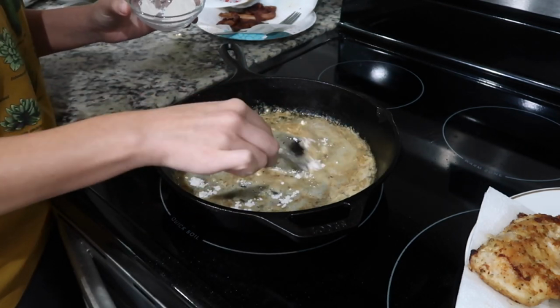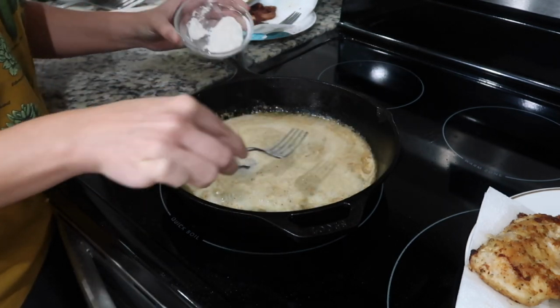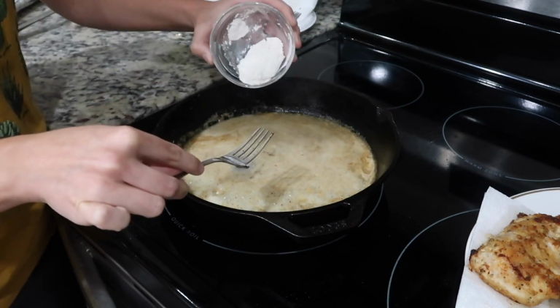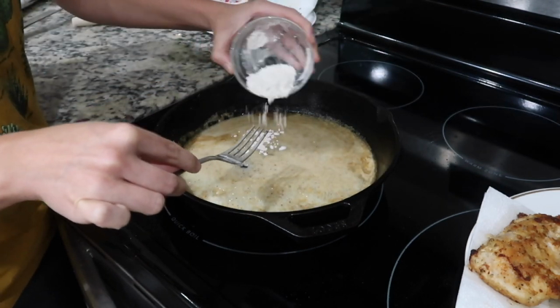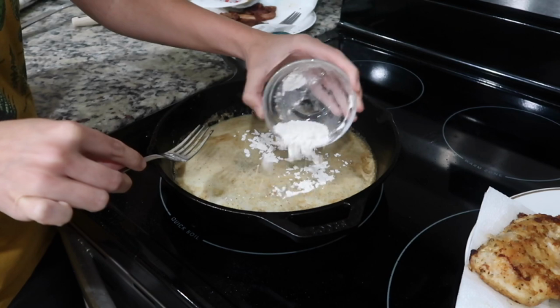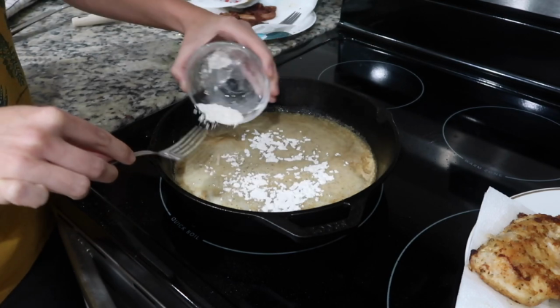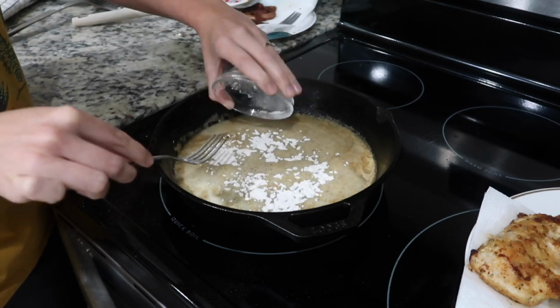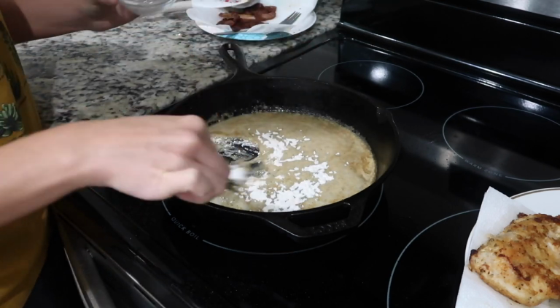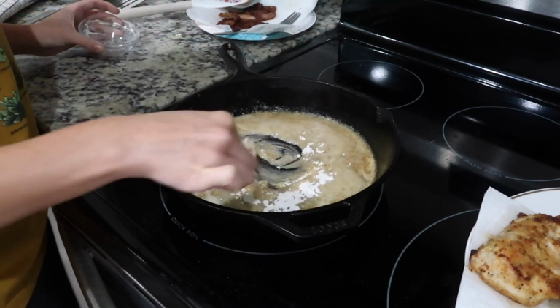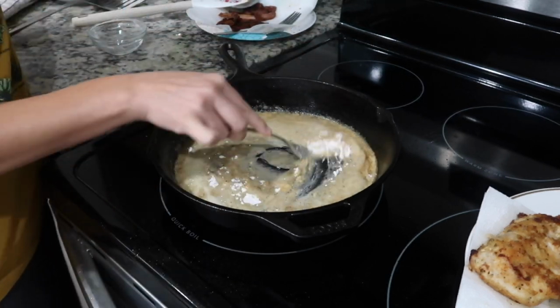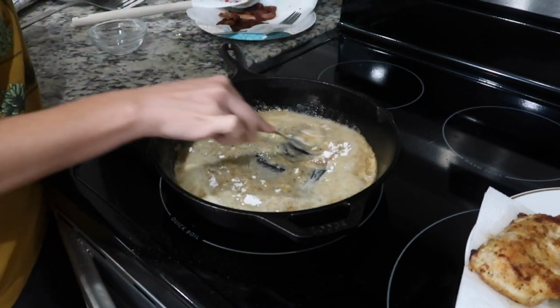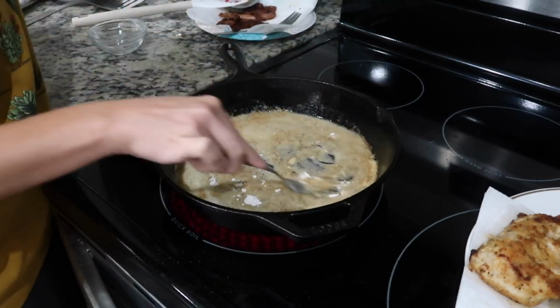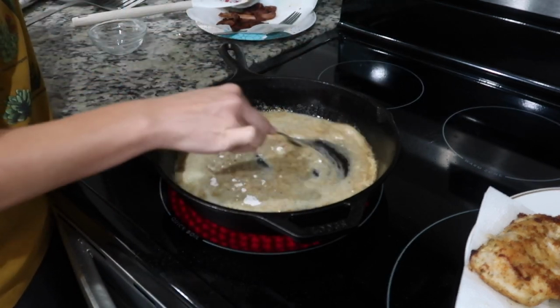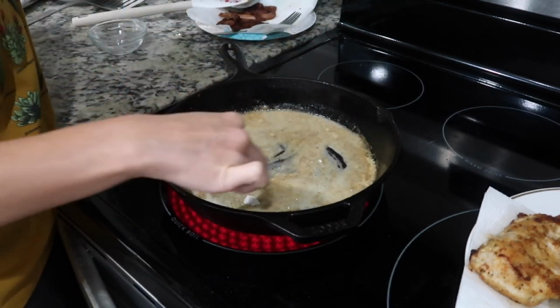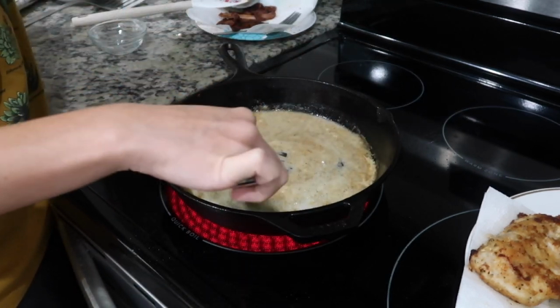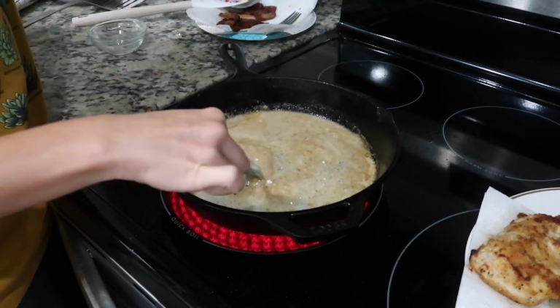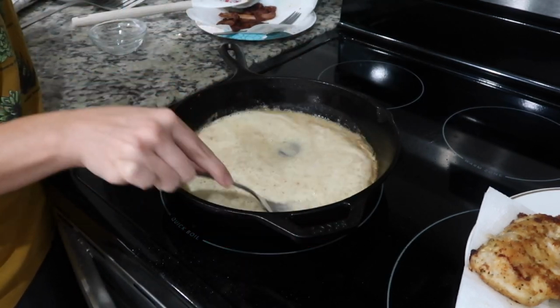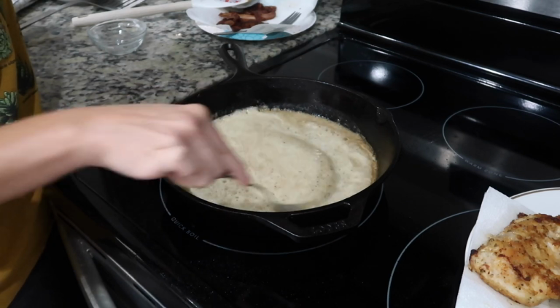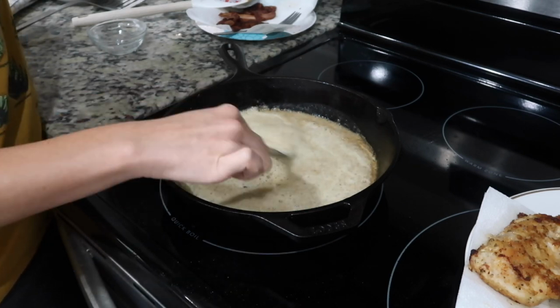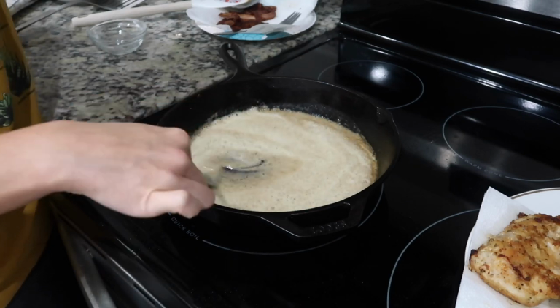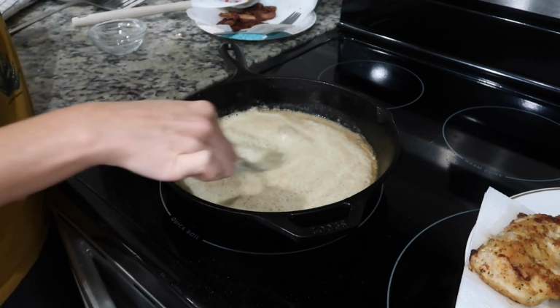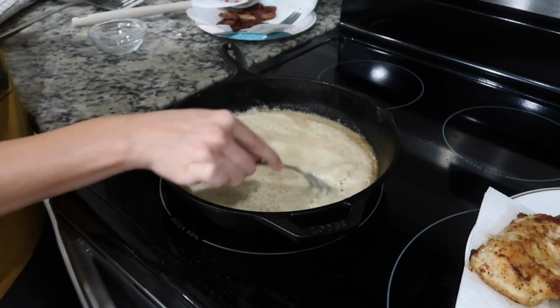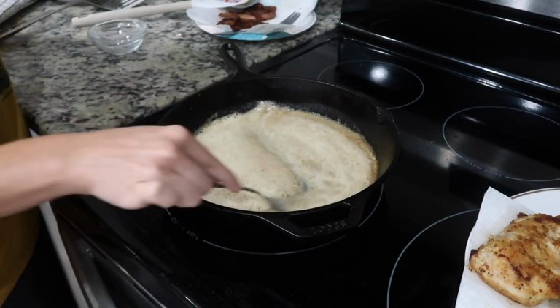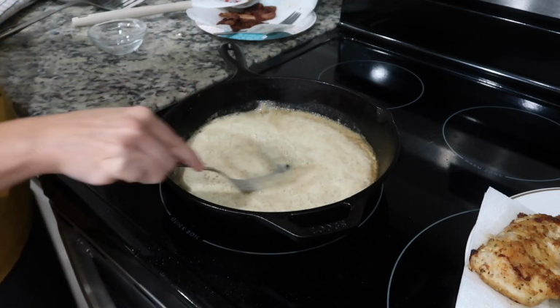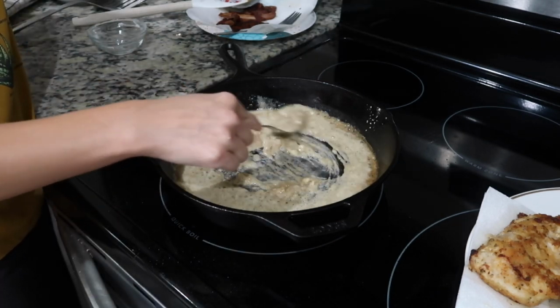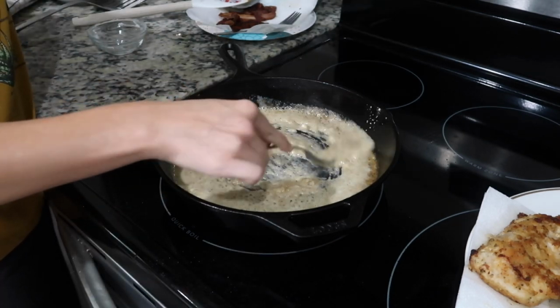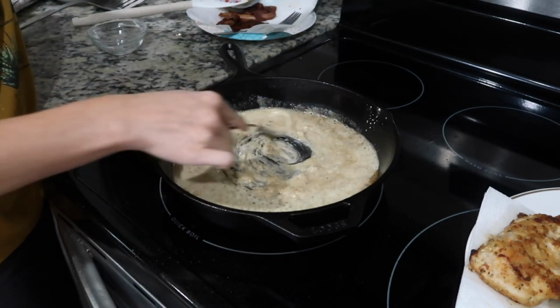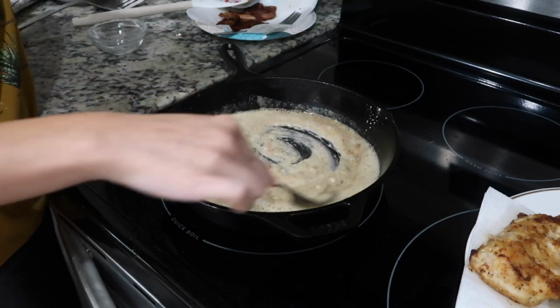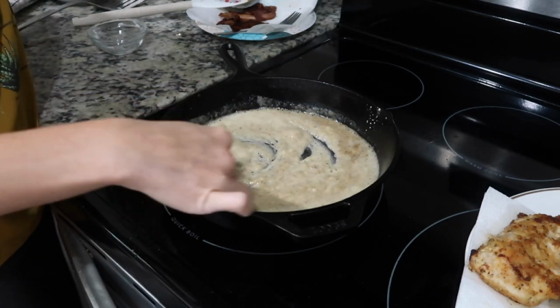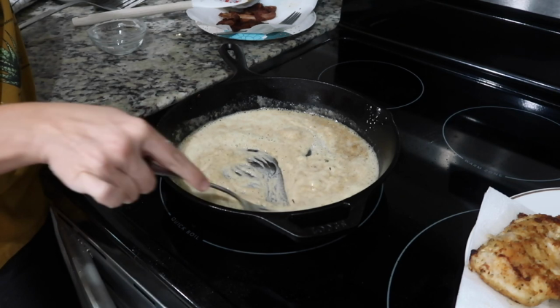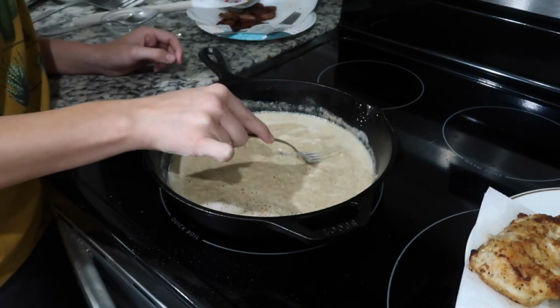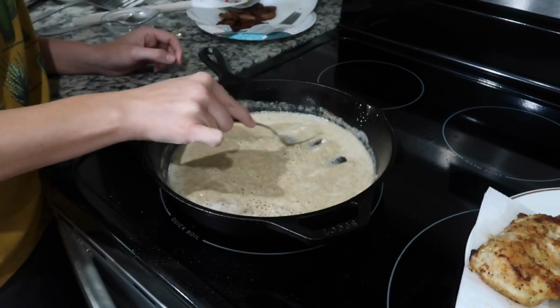Stir it around until it becomes a little pasty, then slowly add in one third of a cup of half and half and two and a half cups of chicken broth. Don't let the chunks scare you whenever you start stirring that all in — it will dissolve into a creamy sauce.